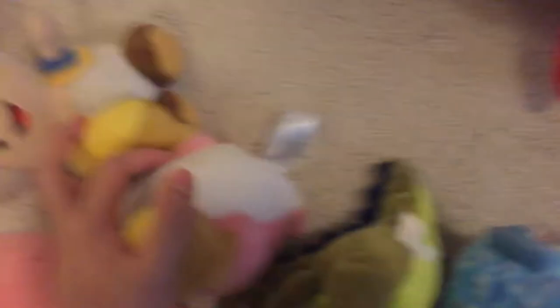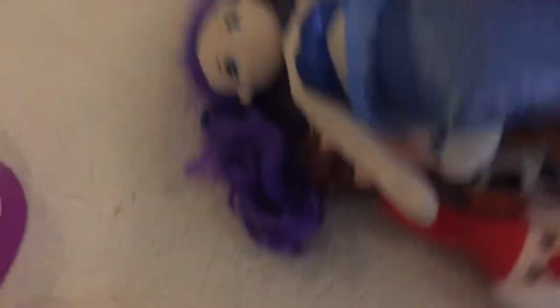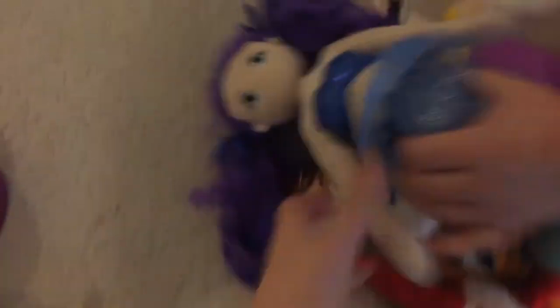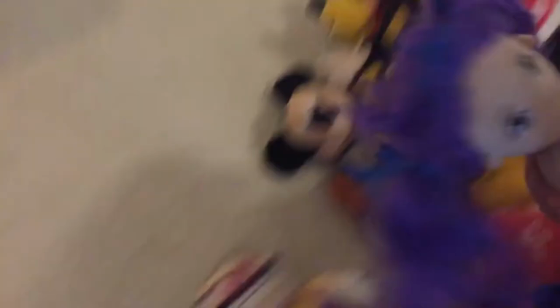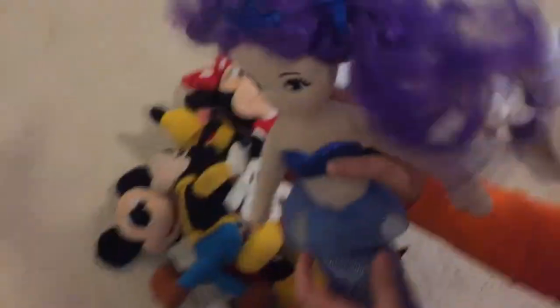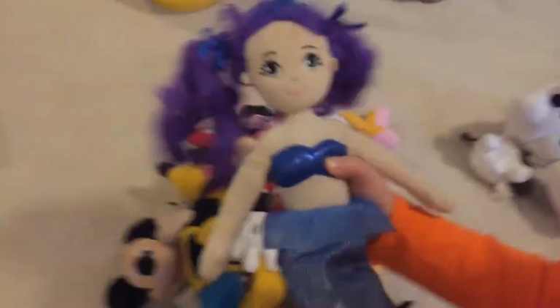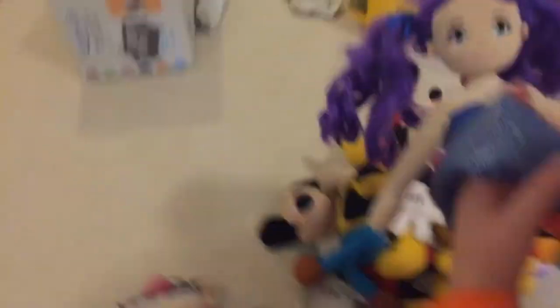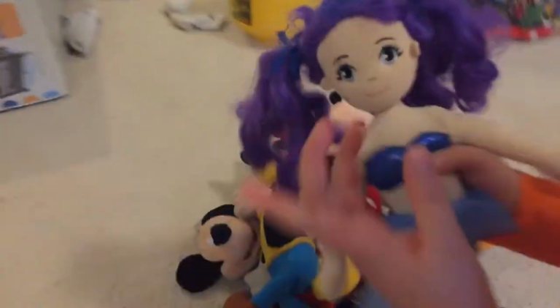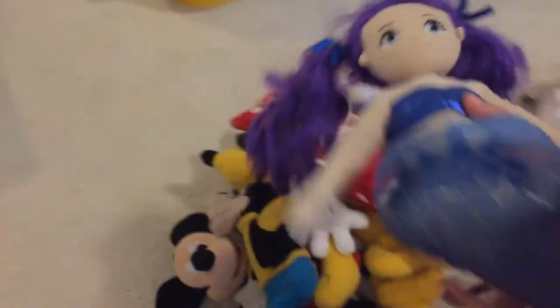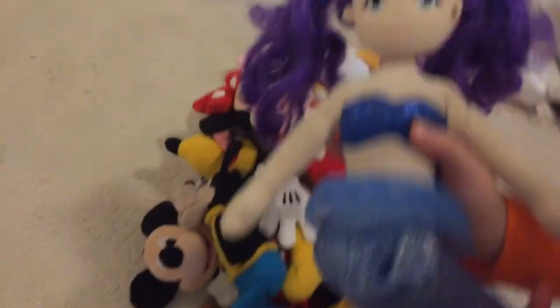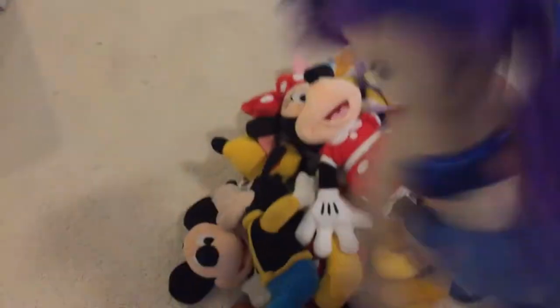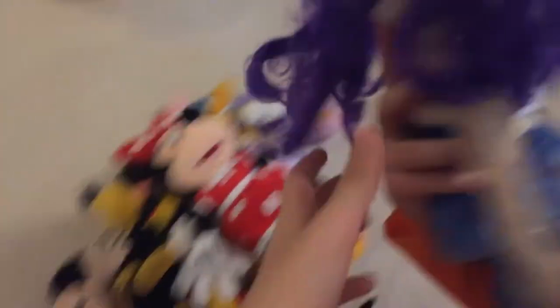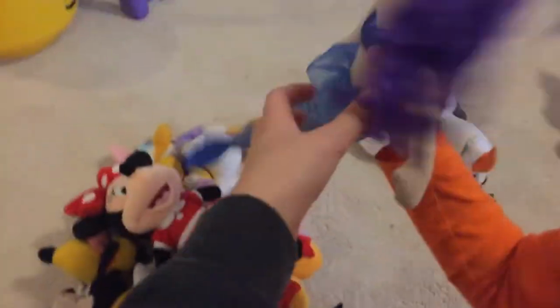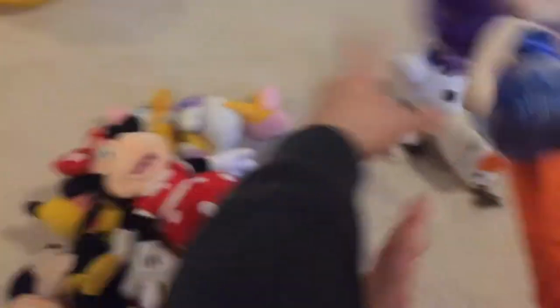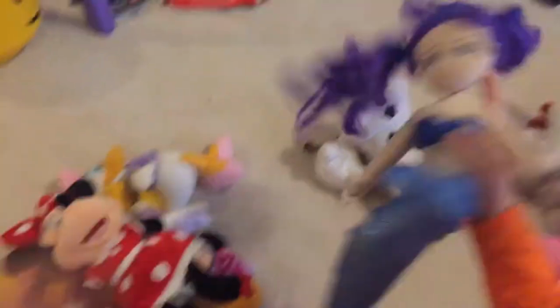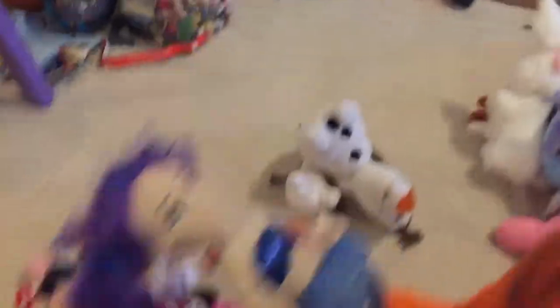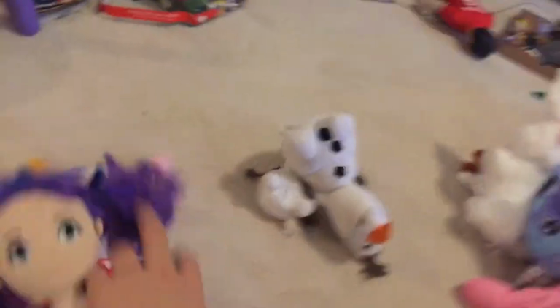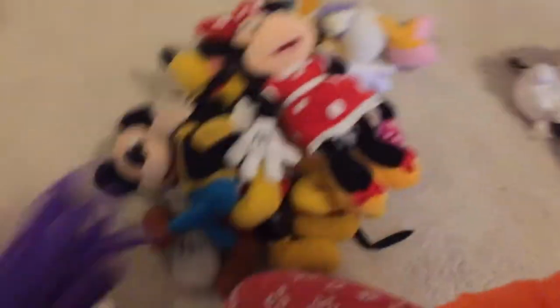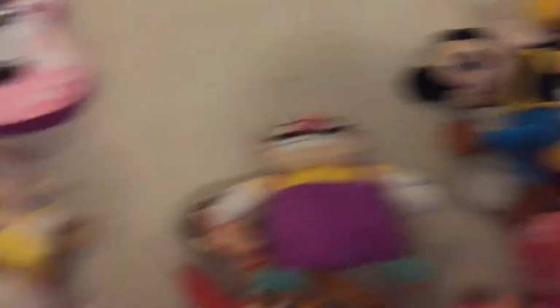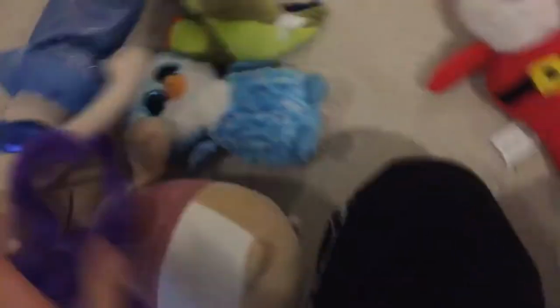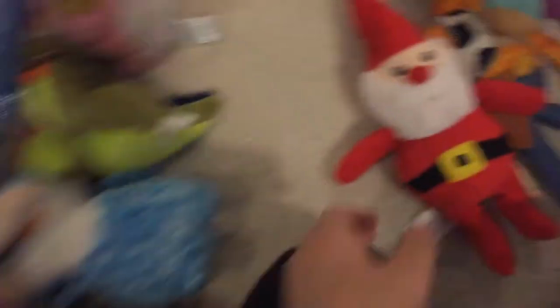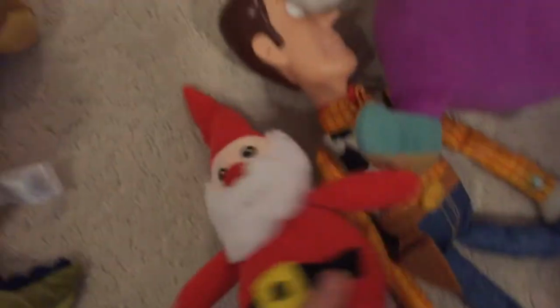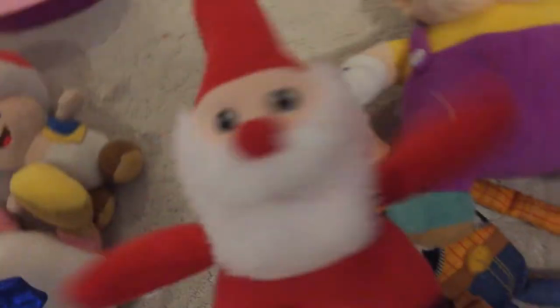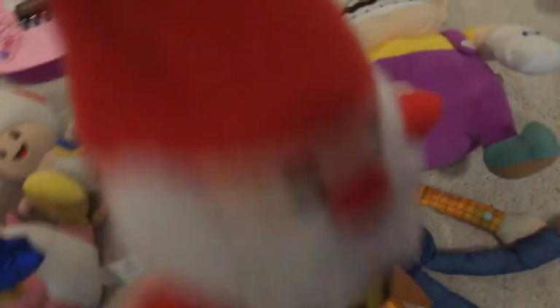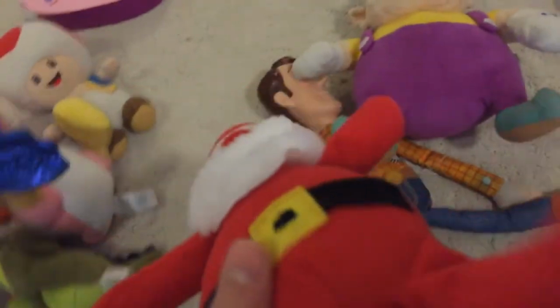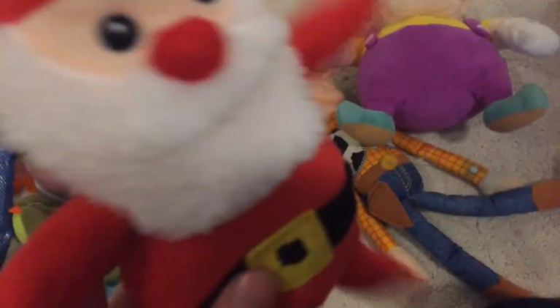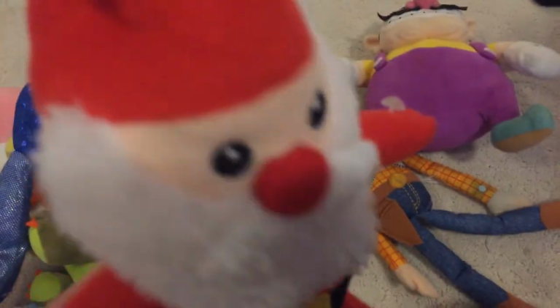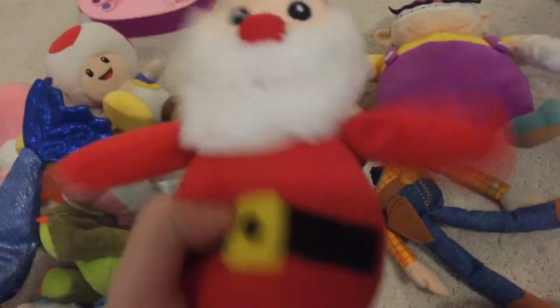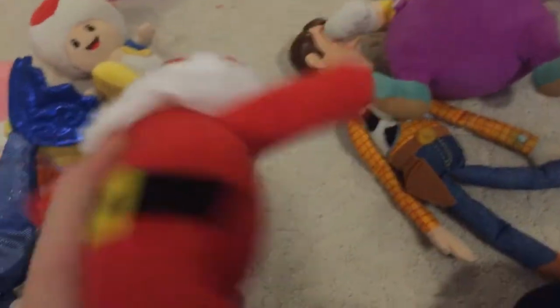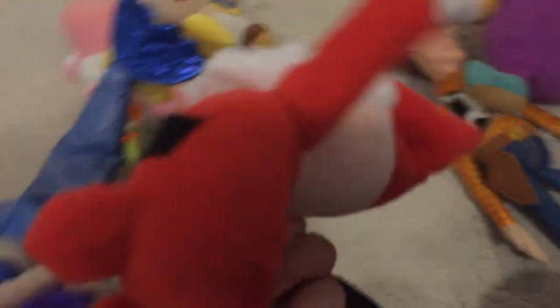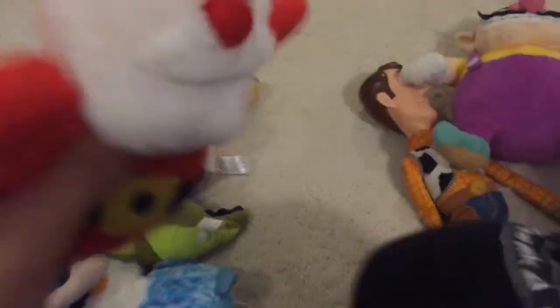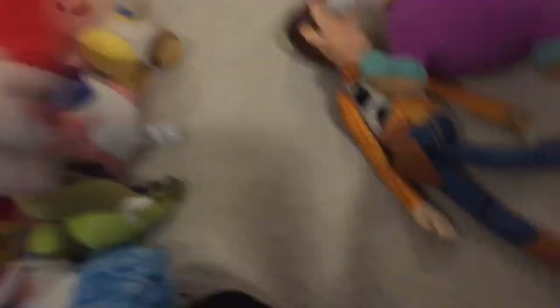And then we got this mermaid I got from, like, a vacation before. We got Santa Claus from the Dollar Store. Yeah, we got this from Dollar Store, like, on 2020.